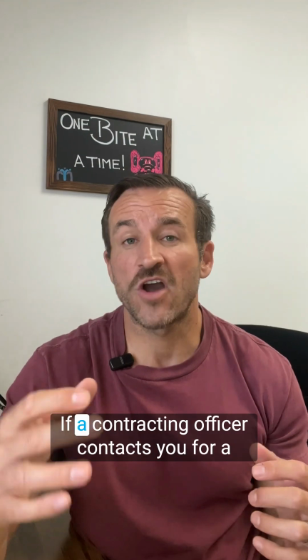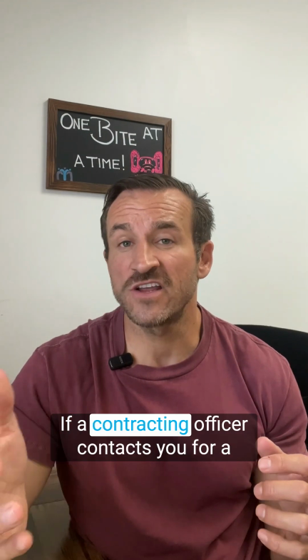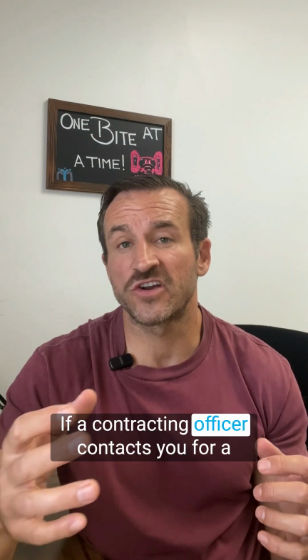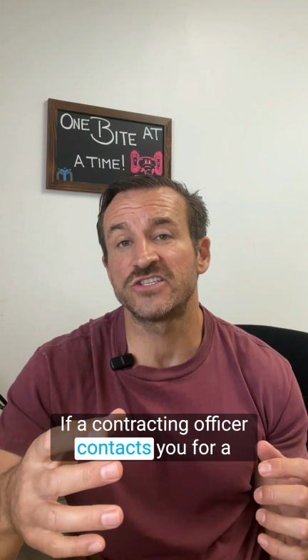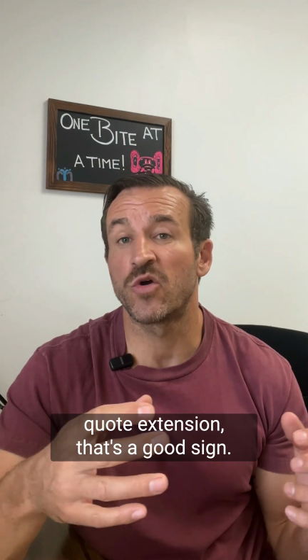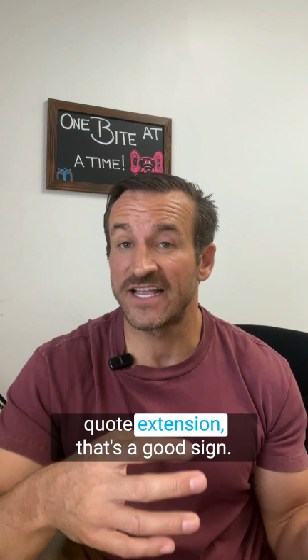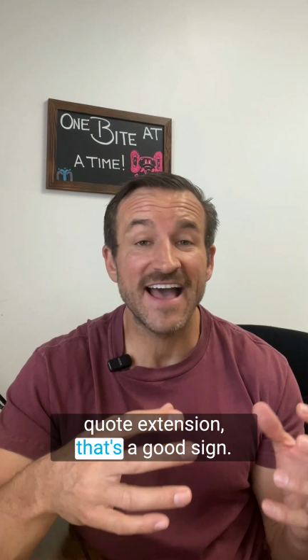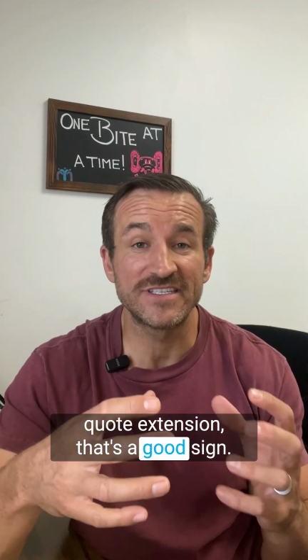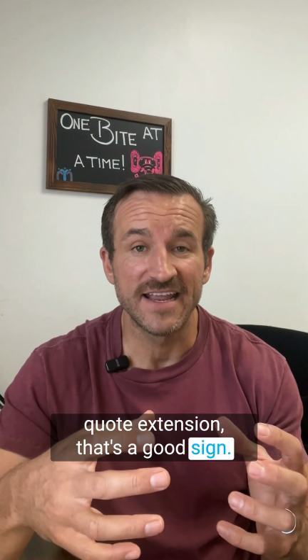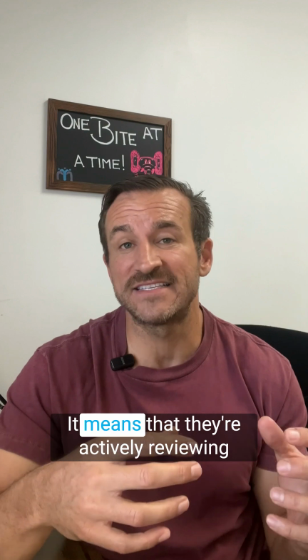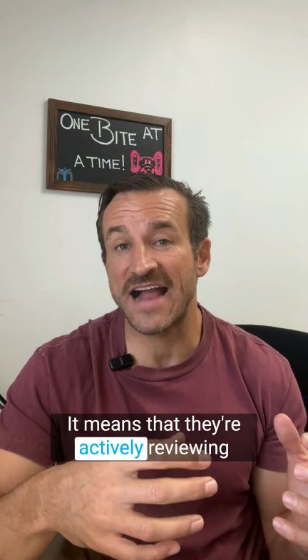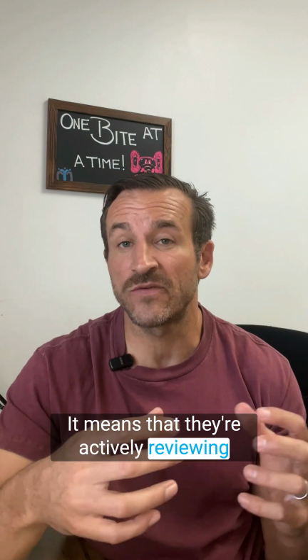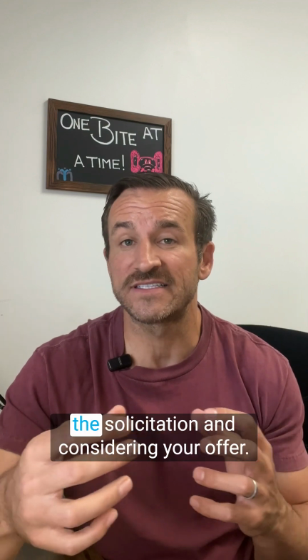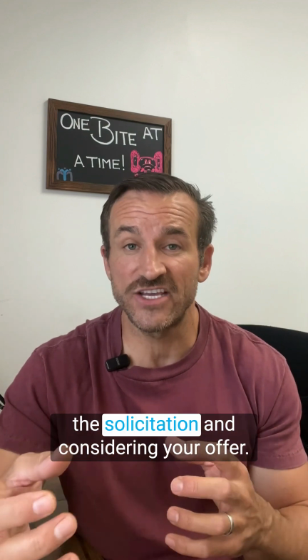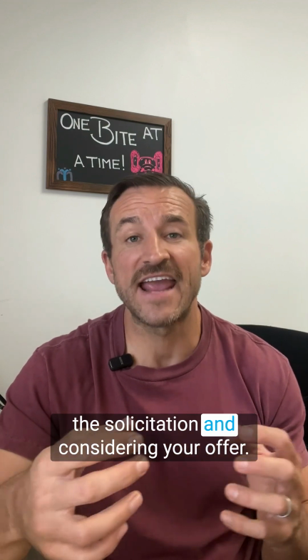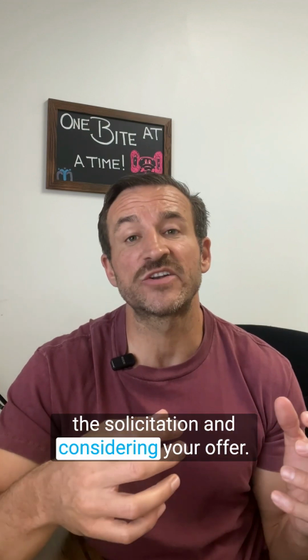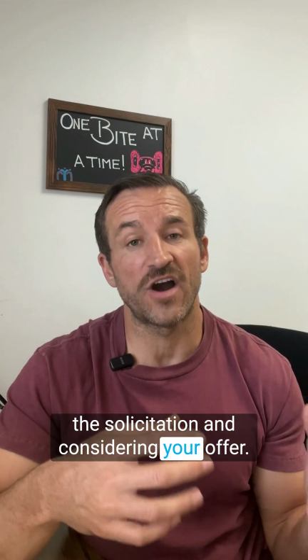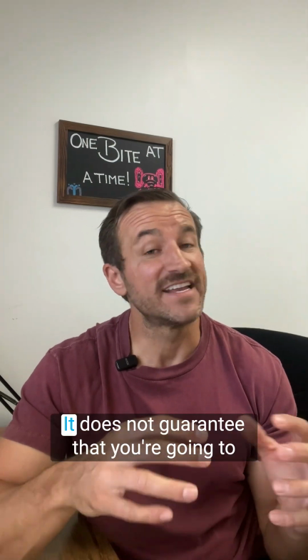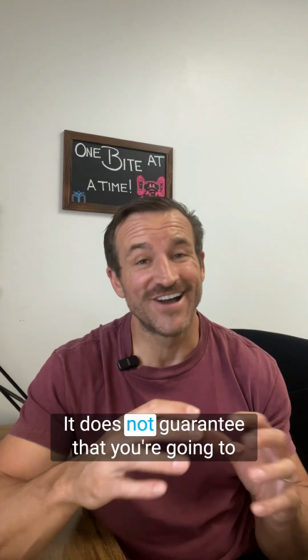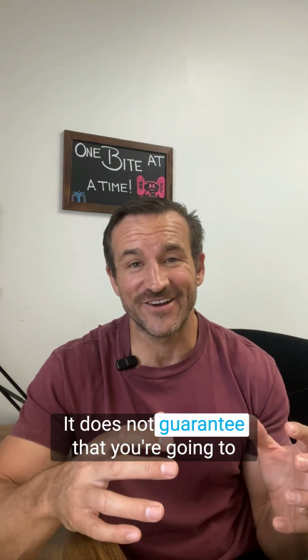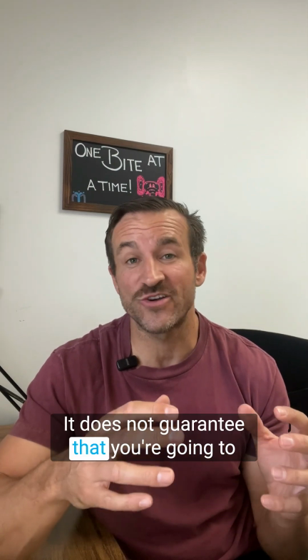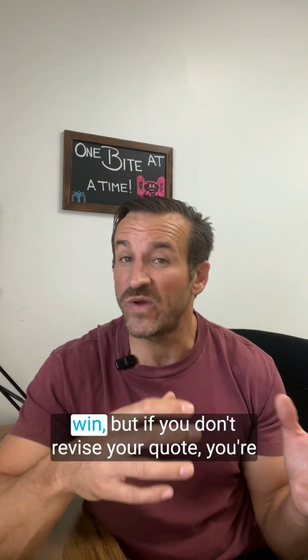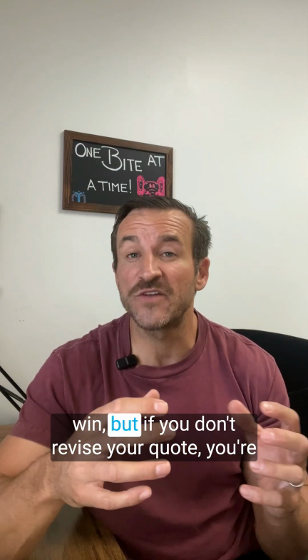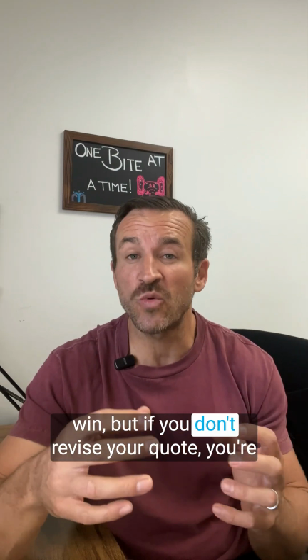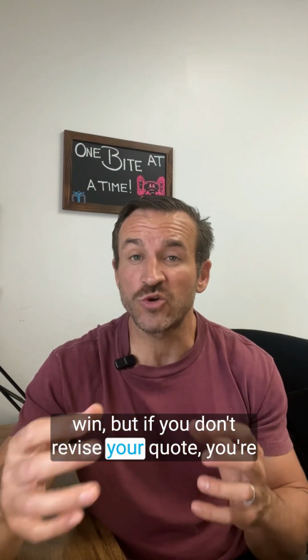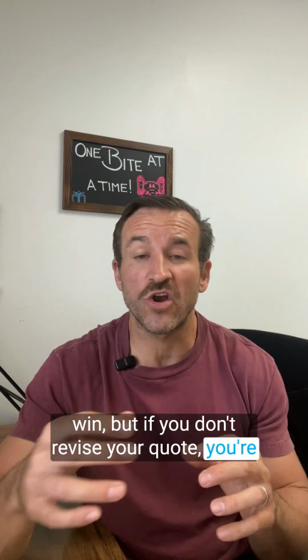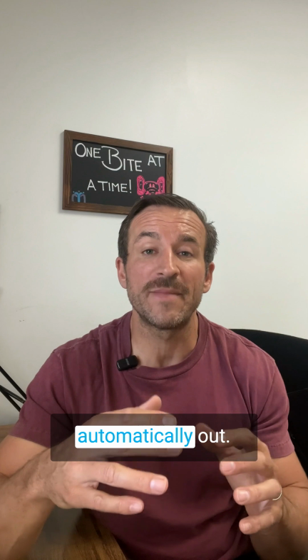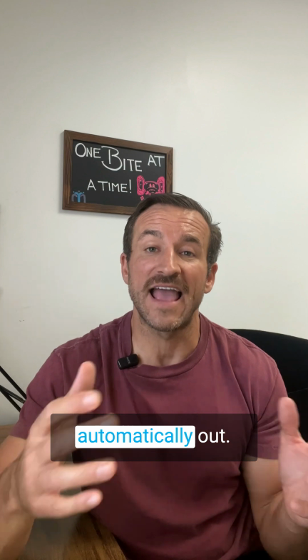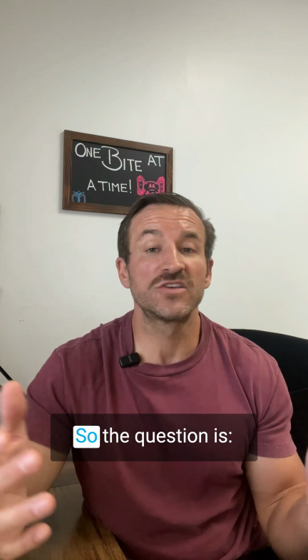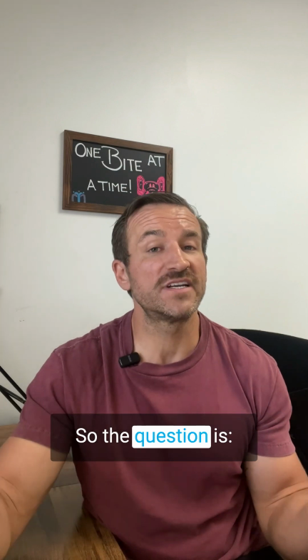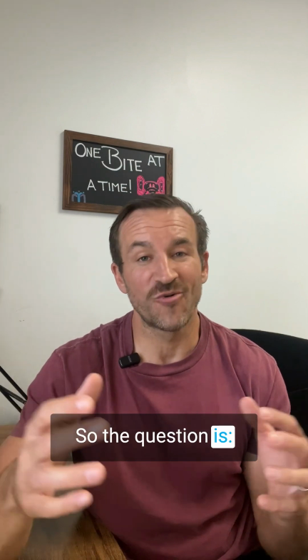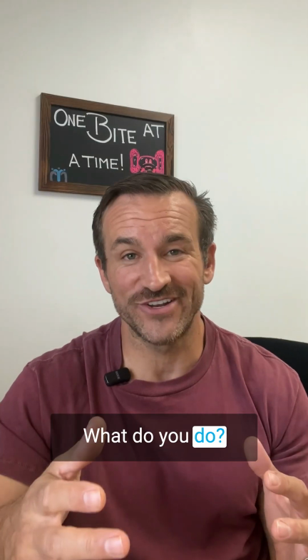If a contracting officer contacts you for a quote extension, that's a good sign. It means that they're actively reviewing the solicitation and considering your offer. It does not guarantee that you're going to win, but if you don't revise your quote, you're automatically out. So the question is, what do you do?